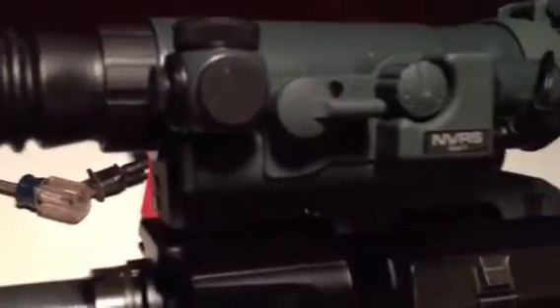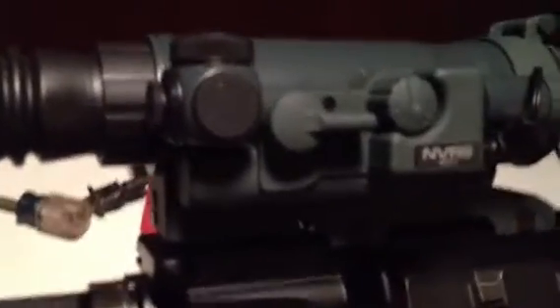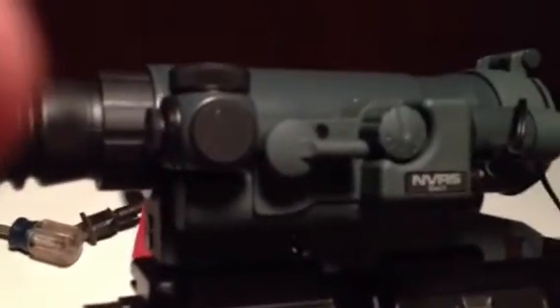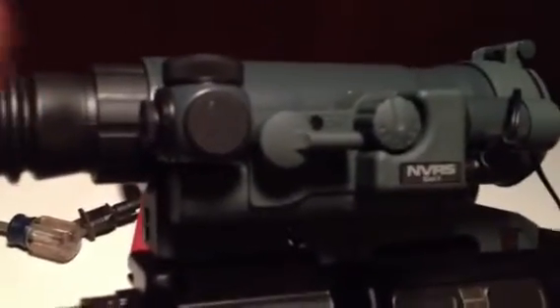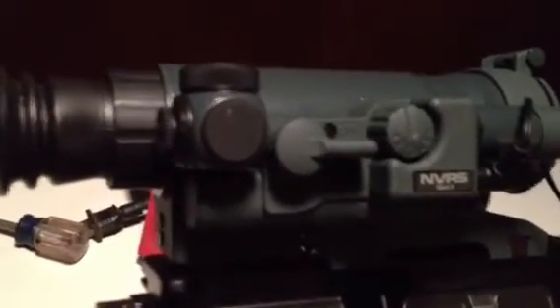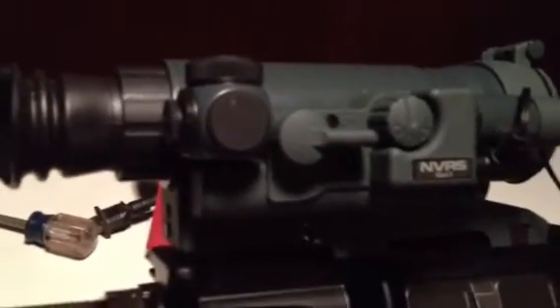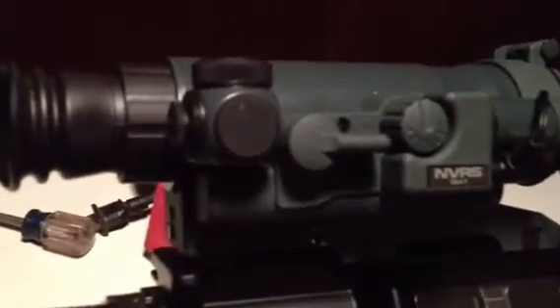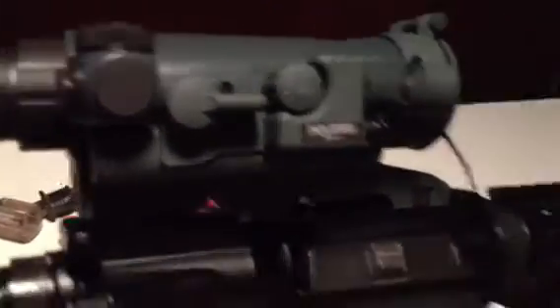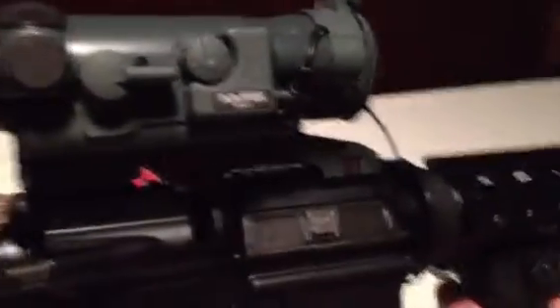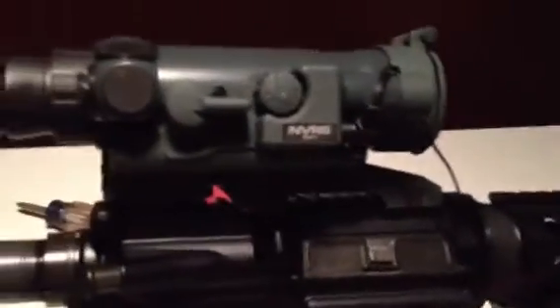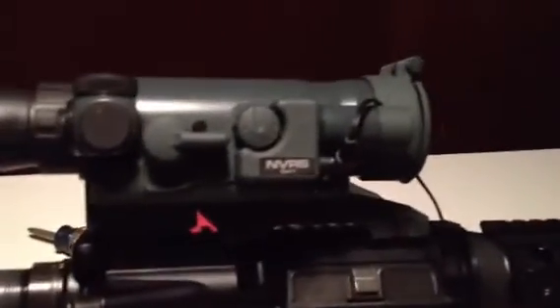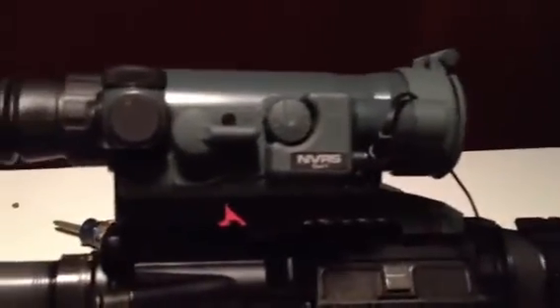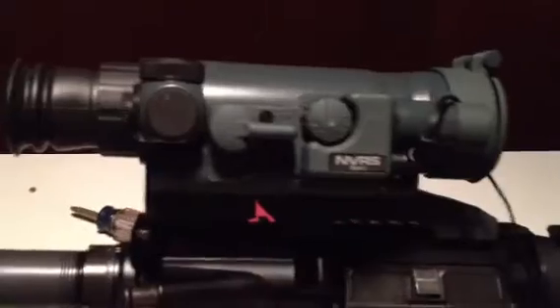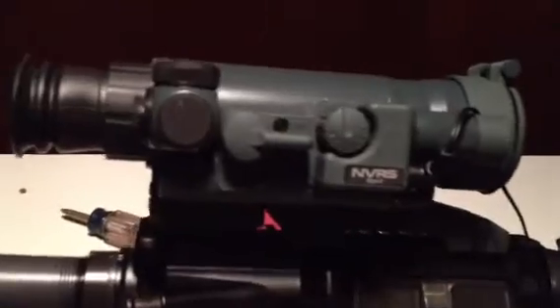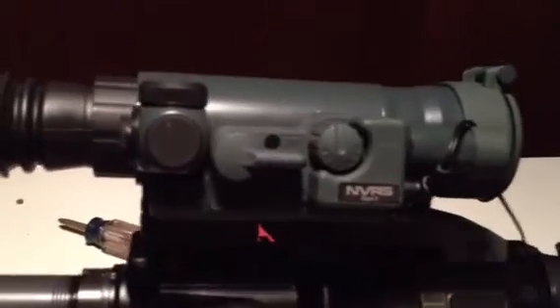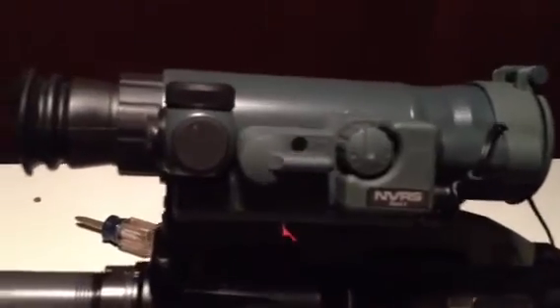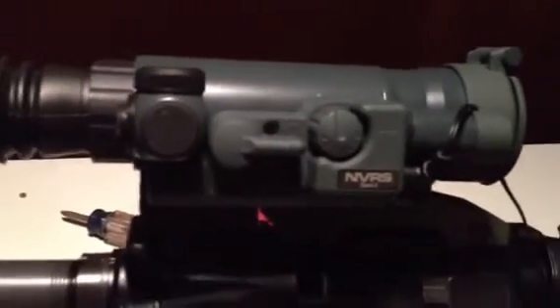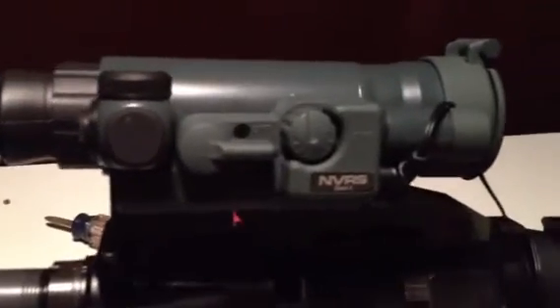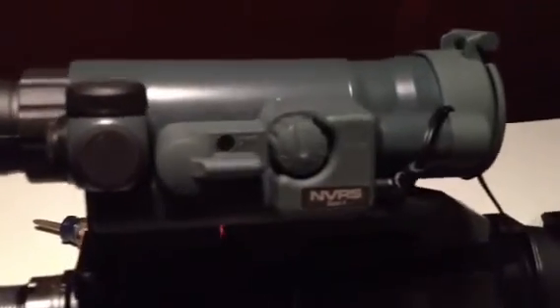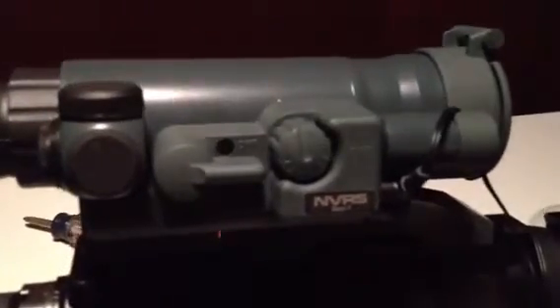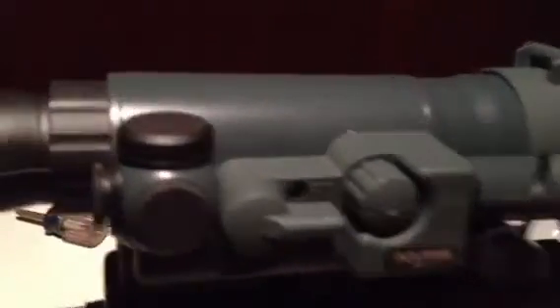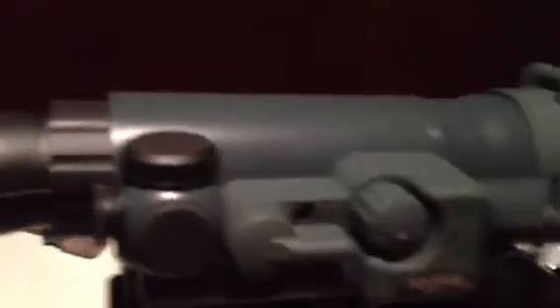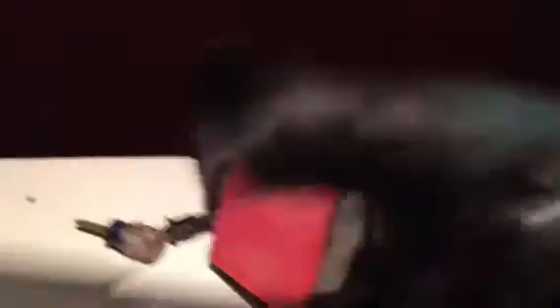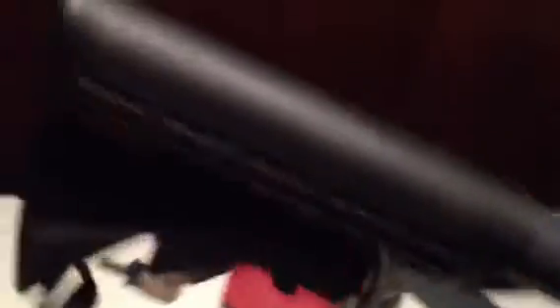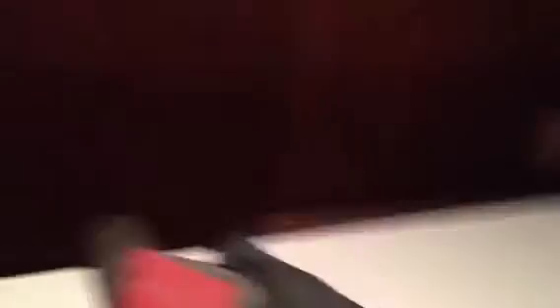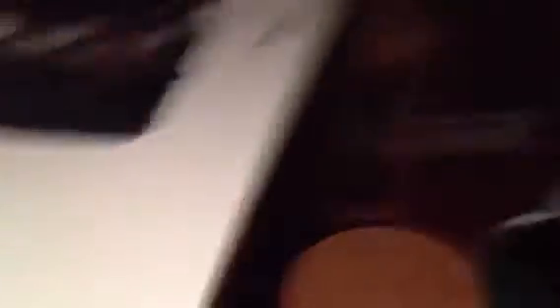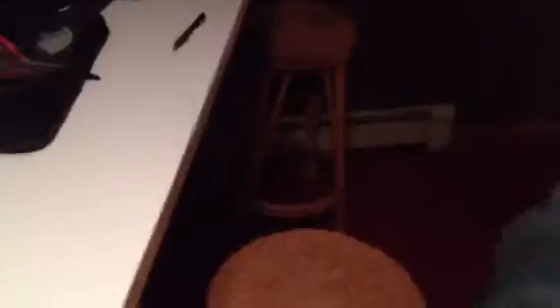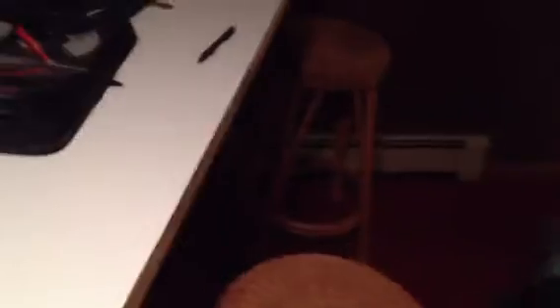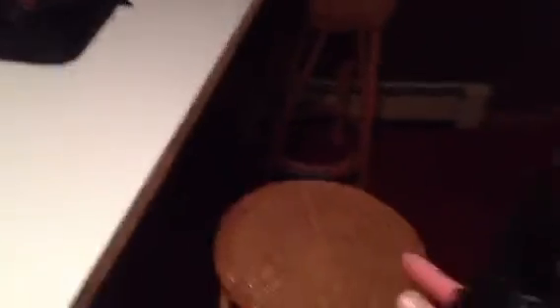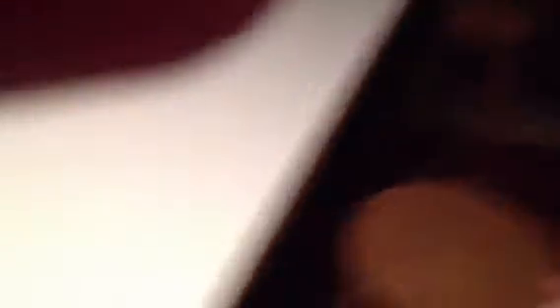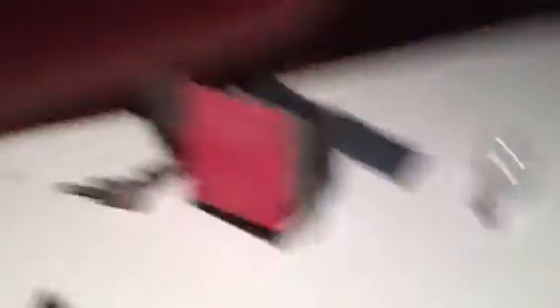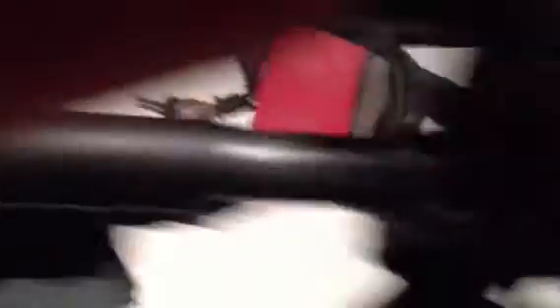A couple things I'm going to say before I show you what it does — it's a pretty heavy scope. I mean, it's not terrible, but yeah, it's pretty heavy.